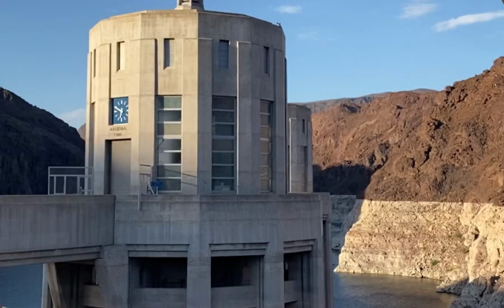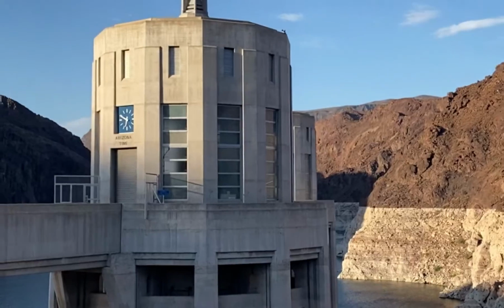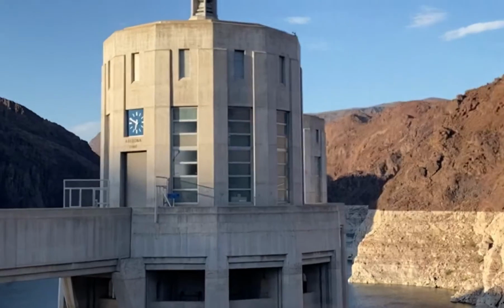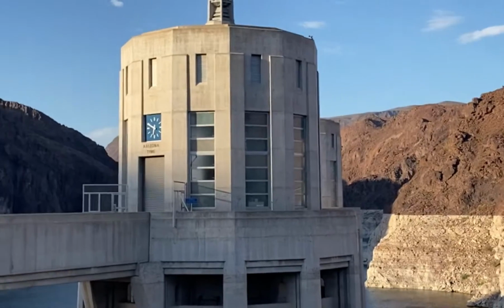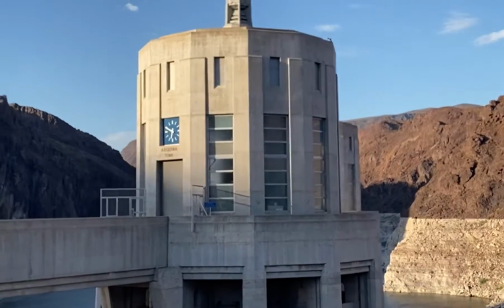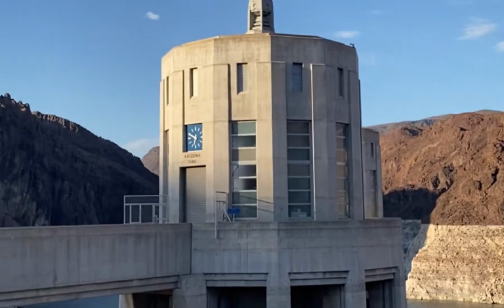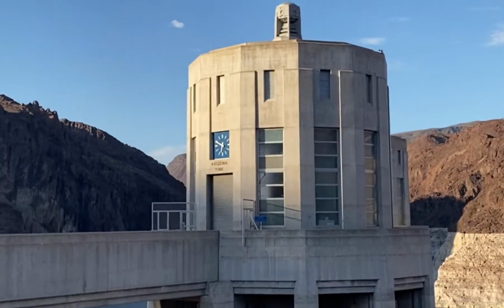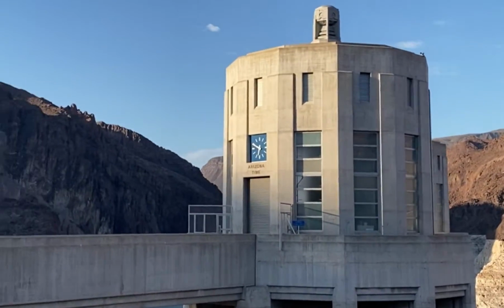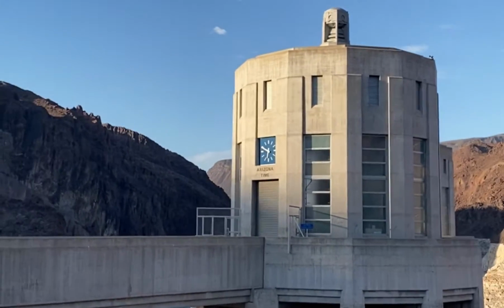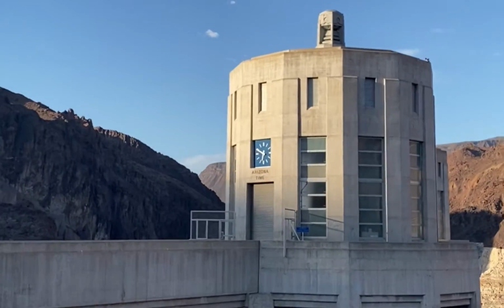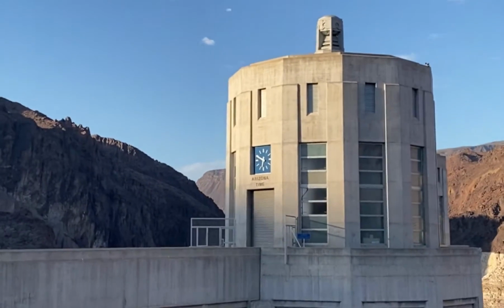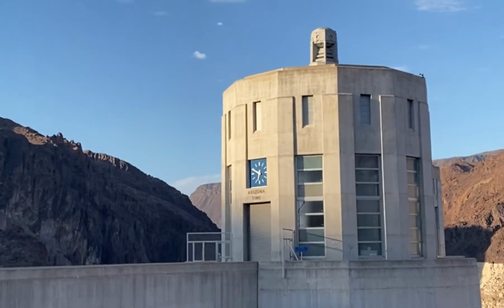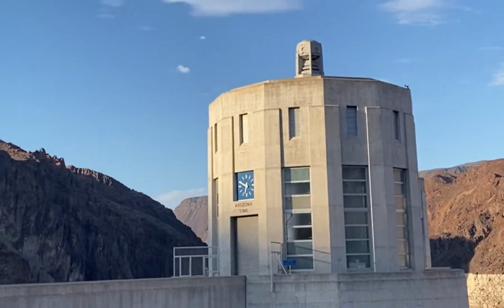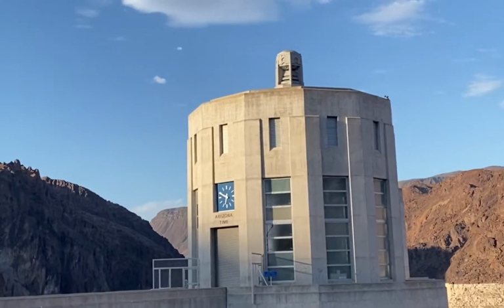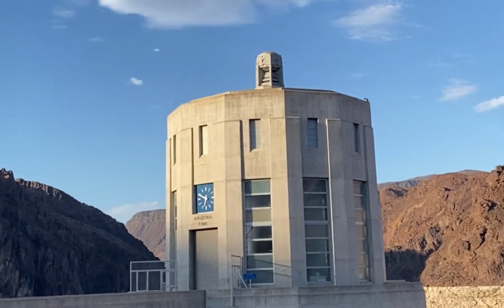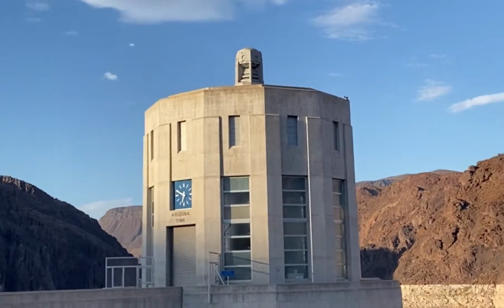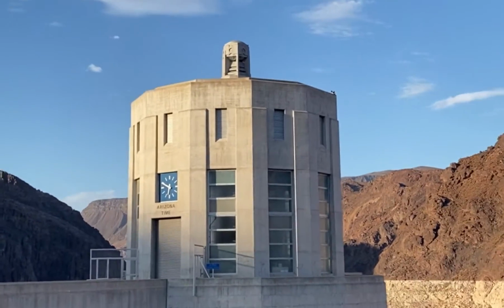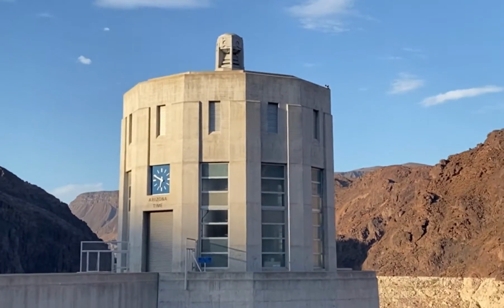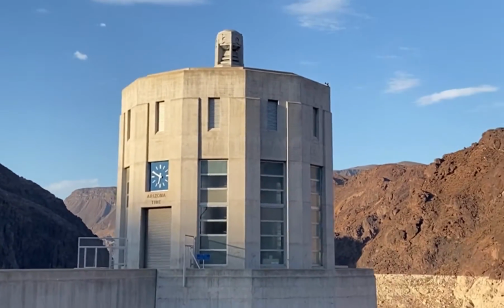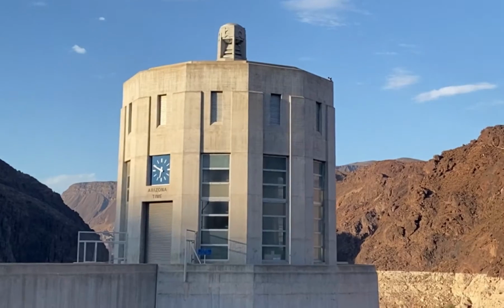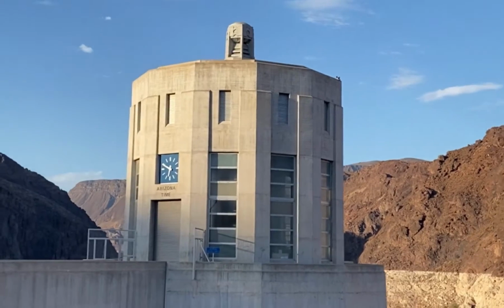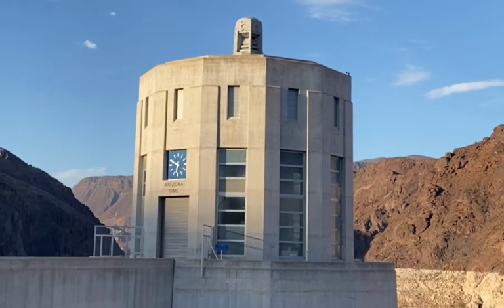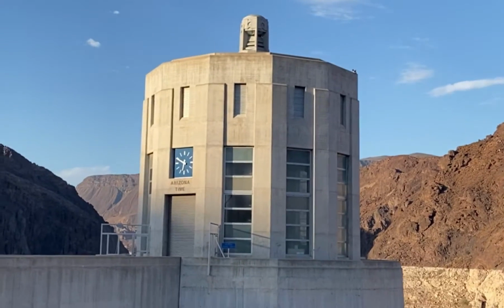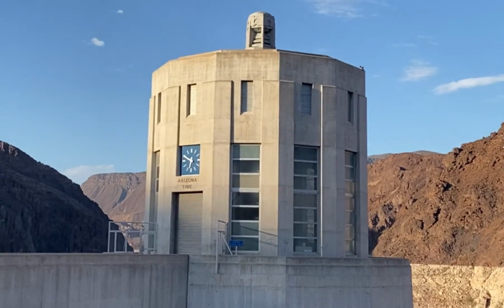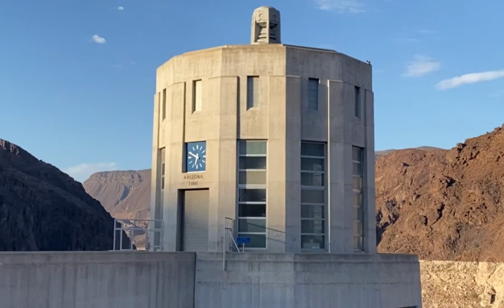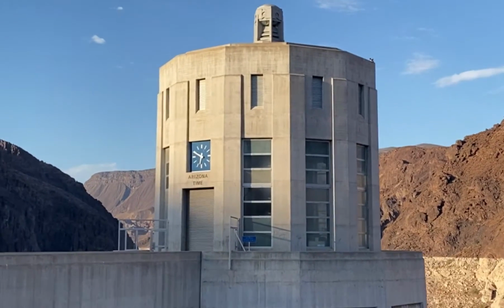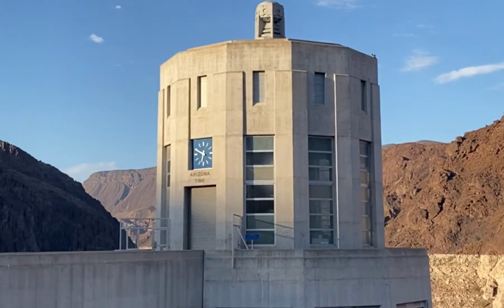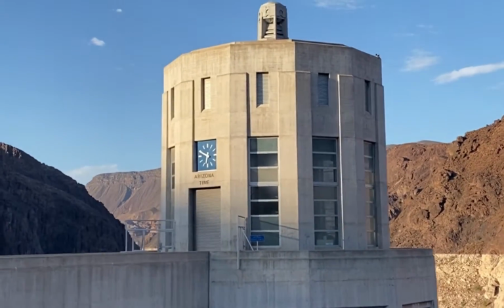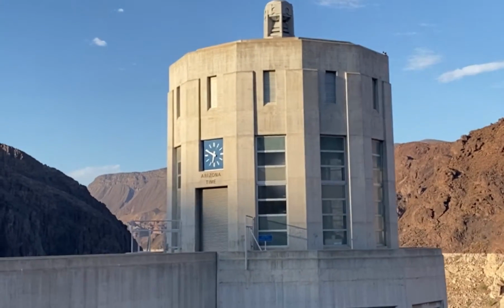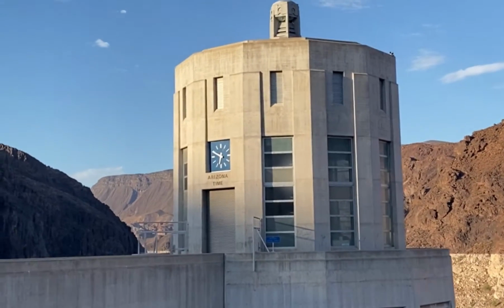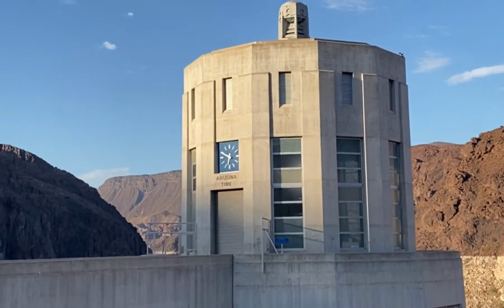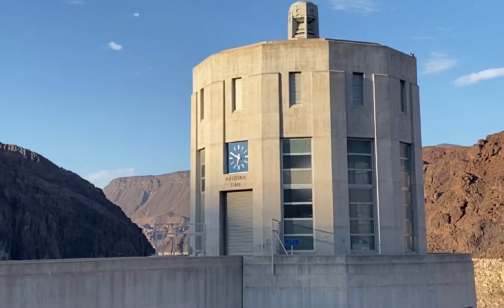I loved visiting the Hoover Dam. Thank you so much for watching my video. Don't forget to like, comment, share, and subscribe for more videos!